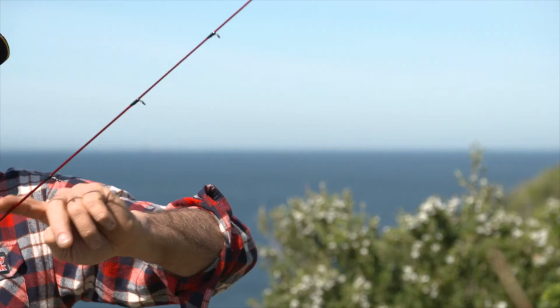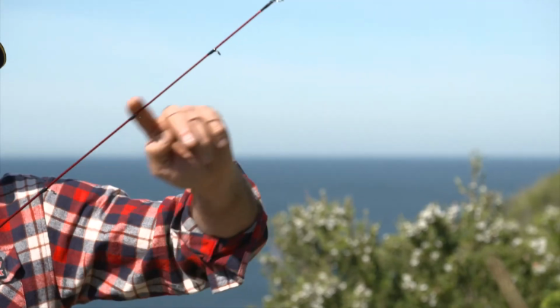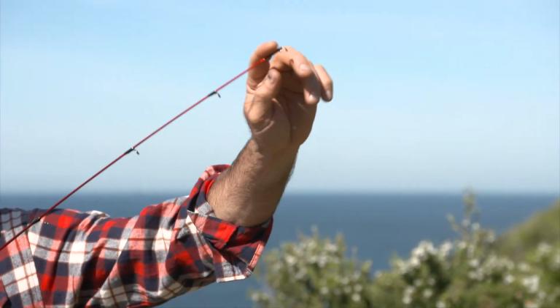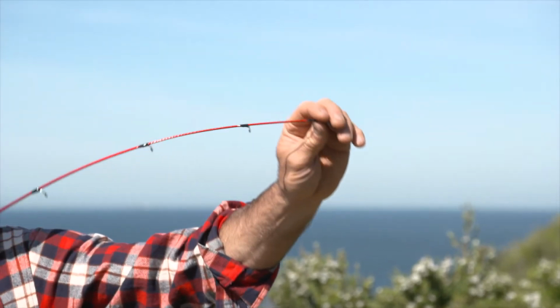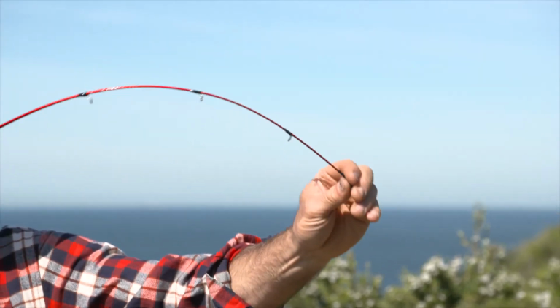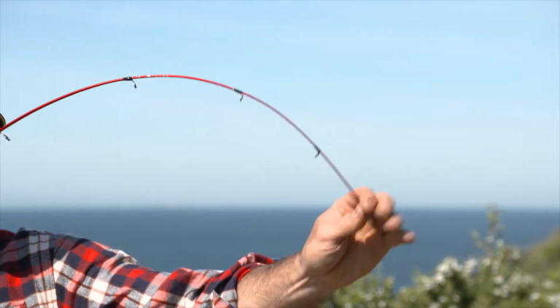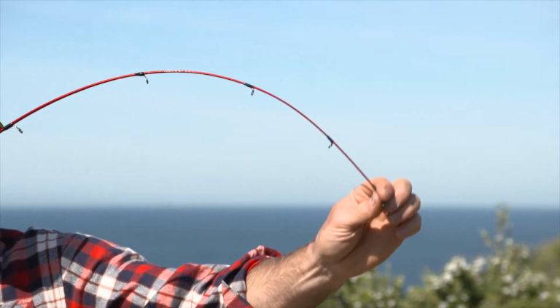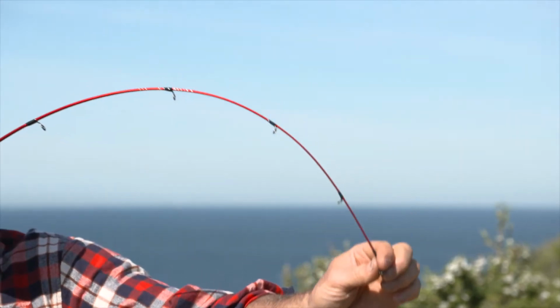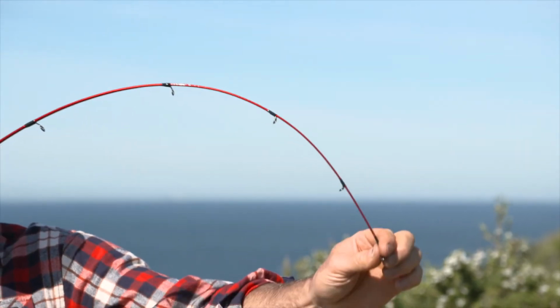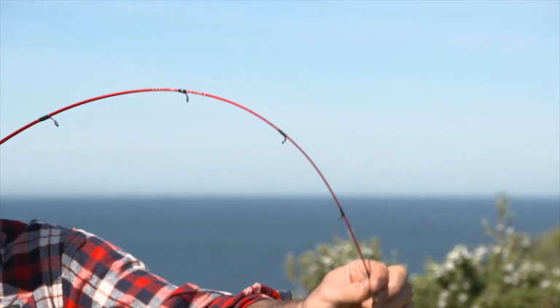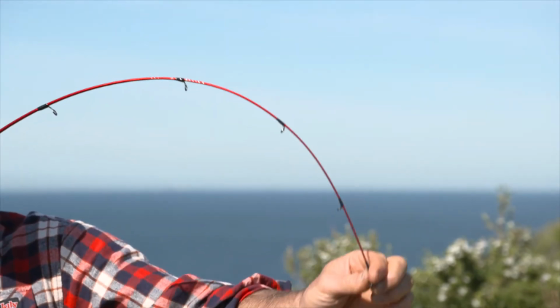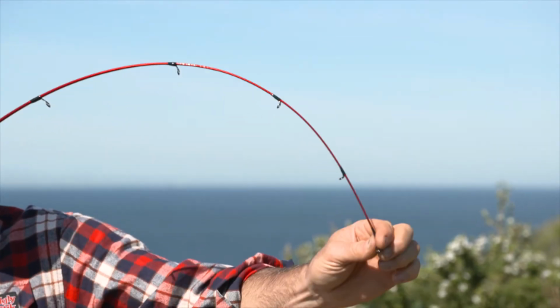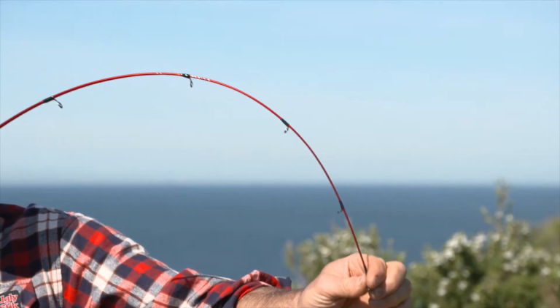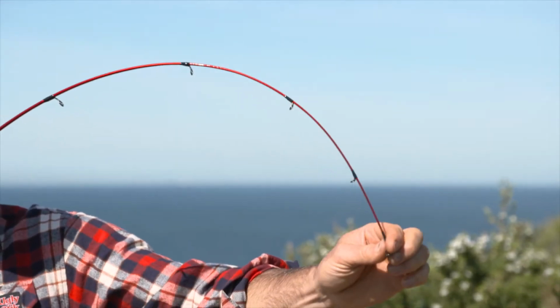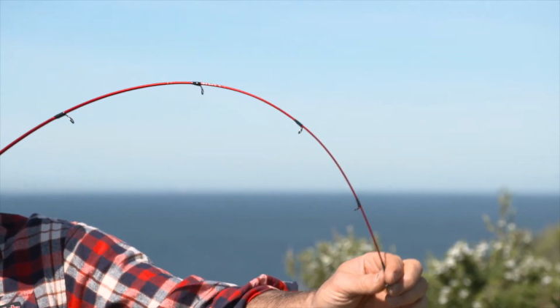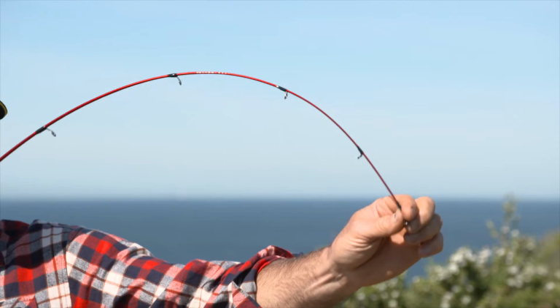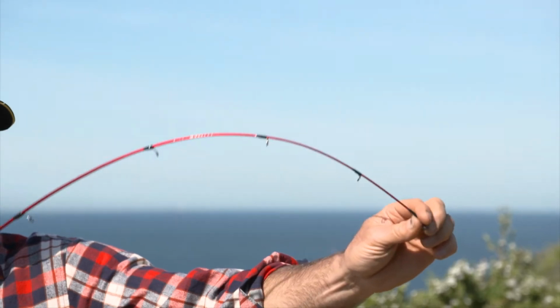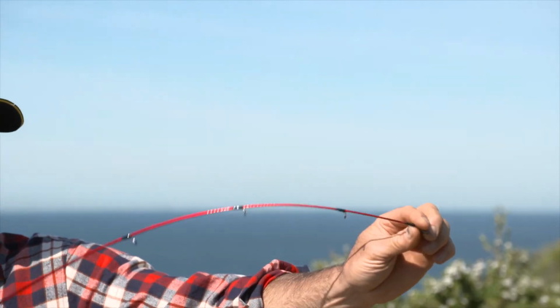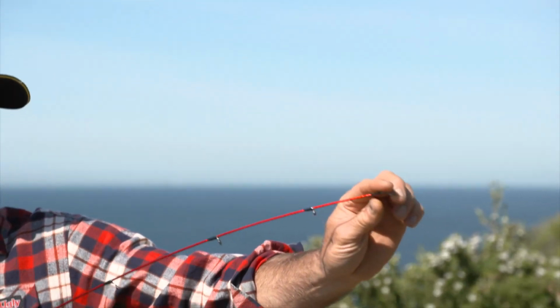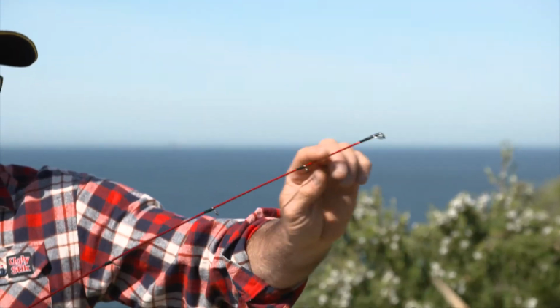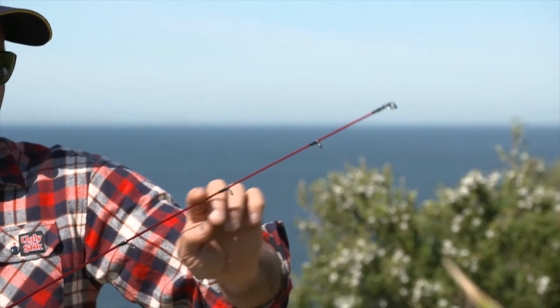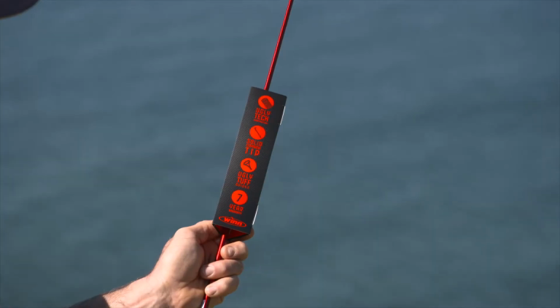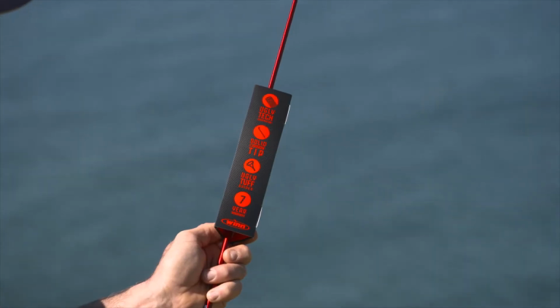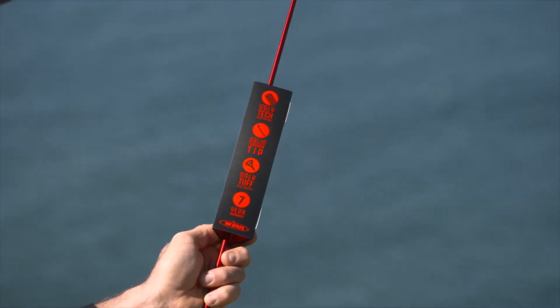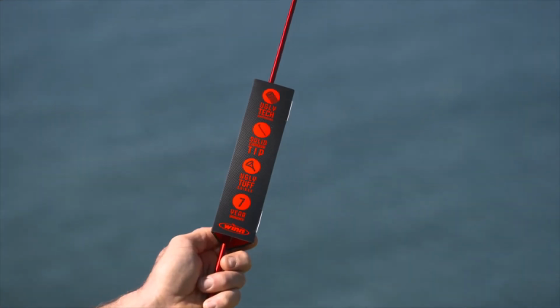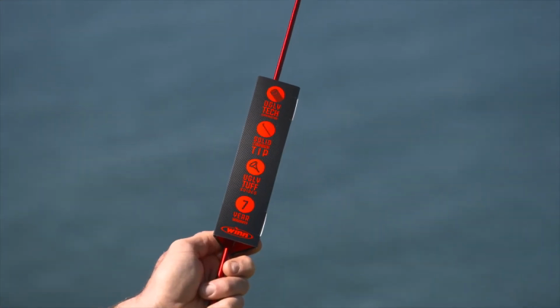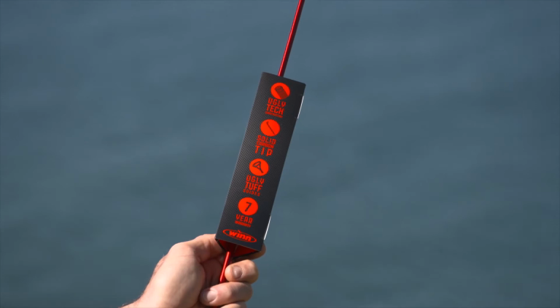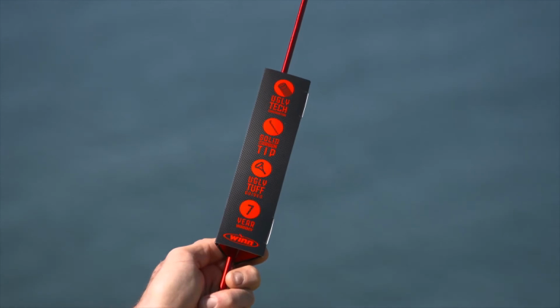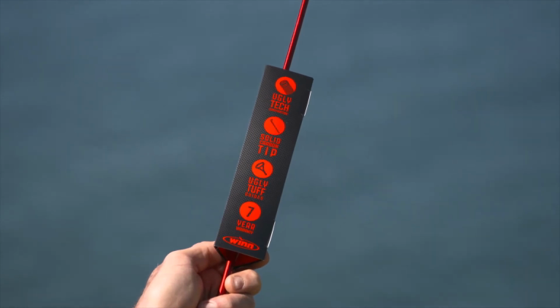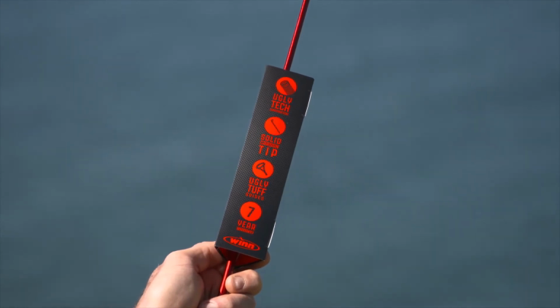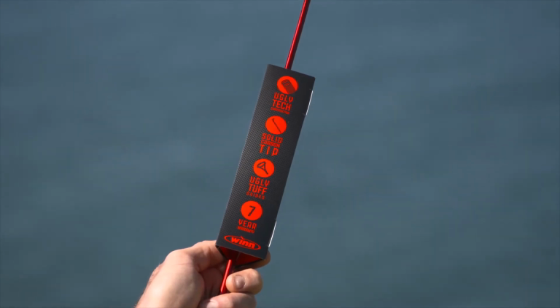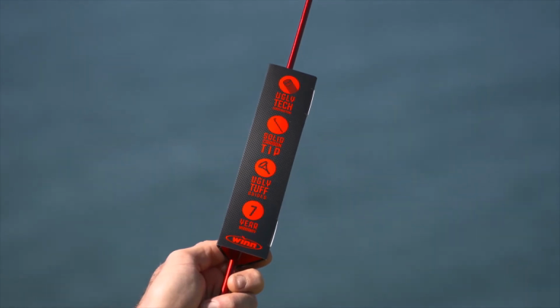The carbon comes with a solid graphite tip which provides increased sensitivity and still gives you that legendary toughness you've come to expect from Ugly Stick. Ugly-tech construction with 24-tonne graphite for a lightweight, well-balanced rod.